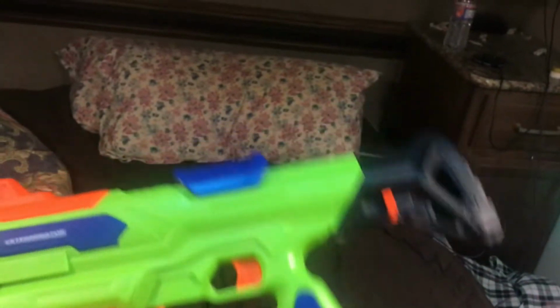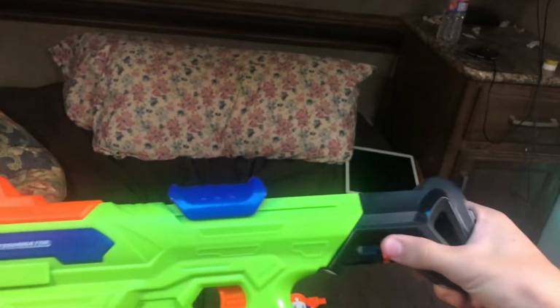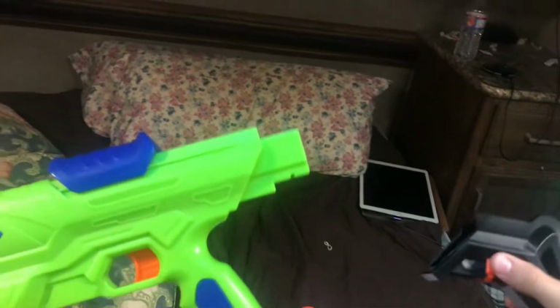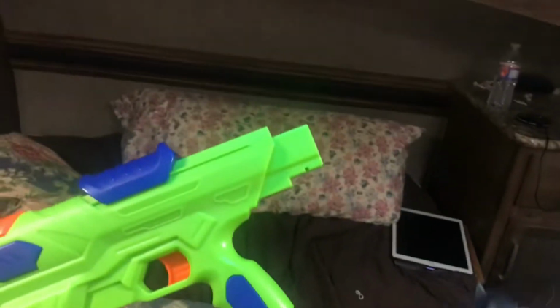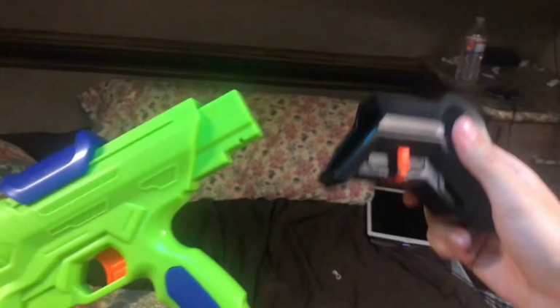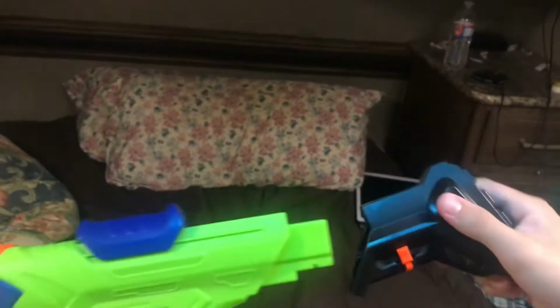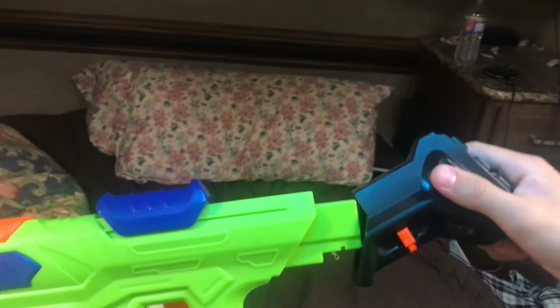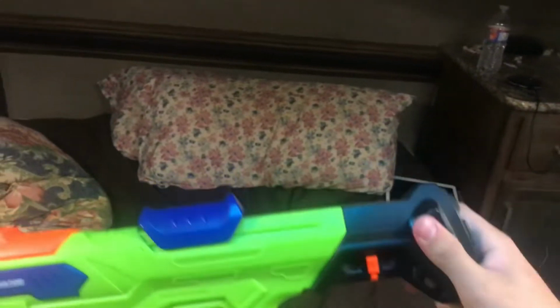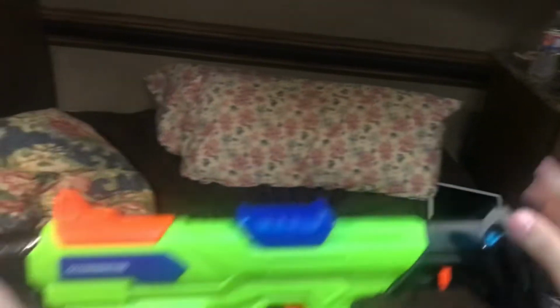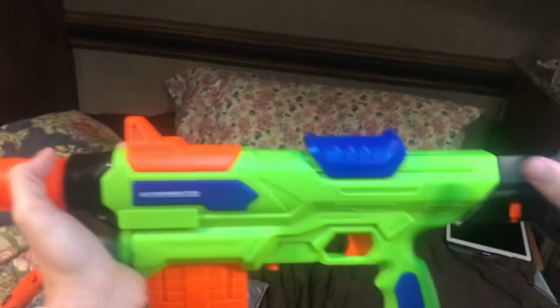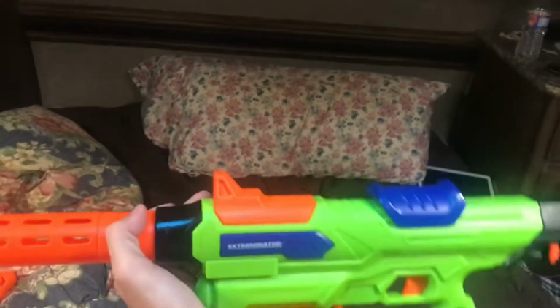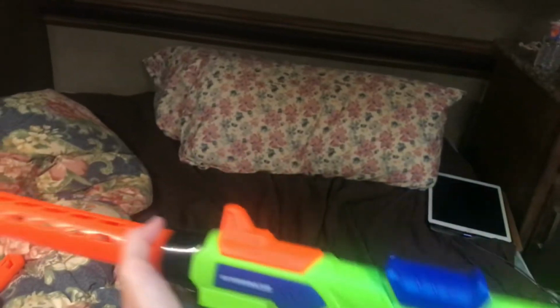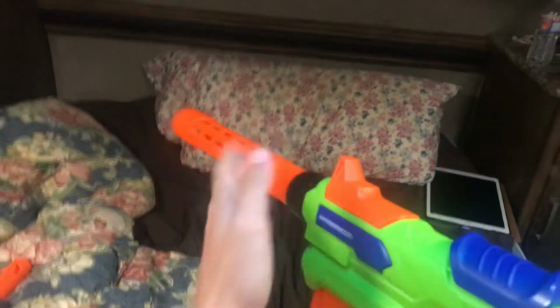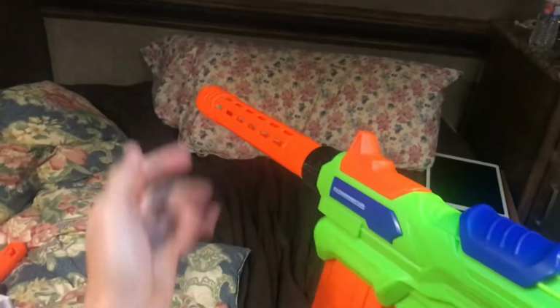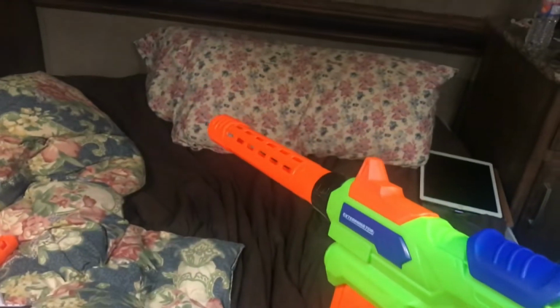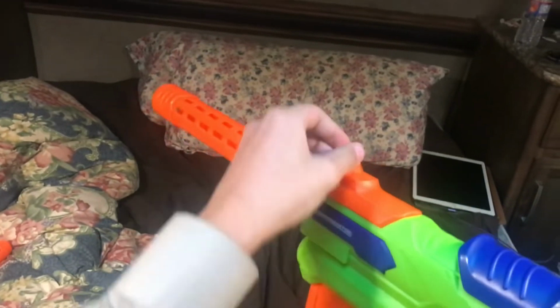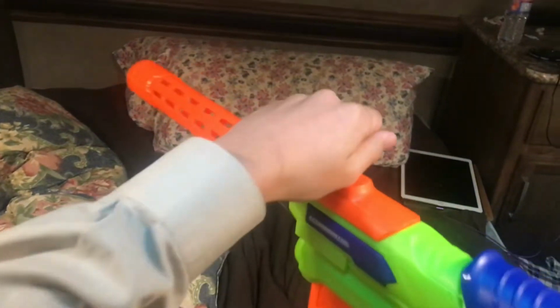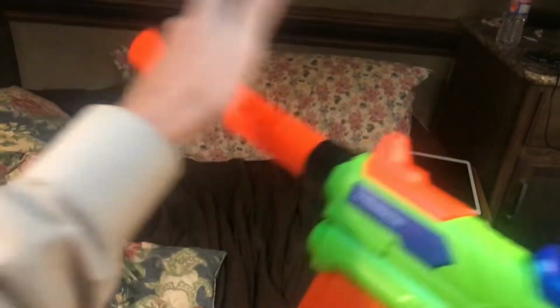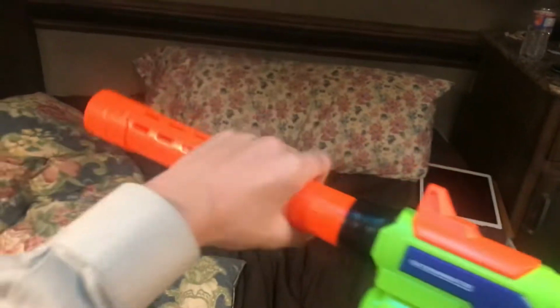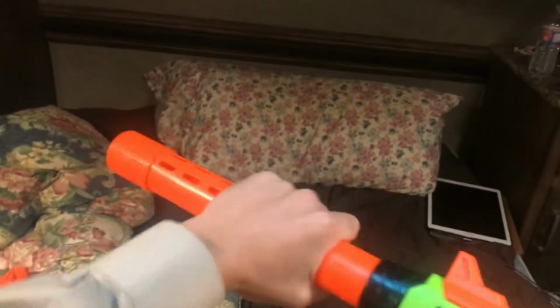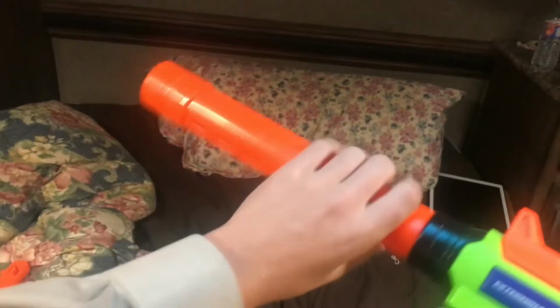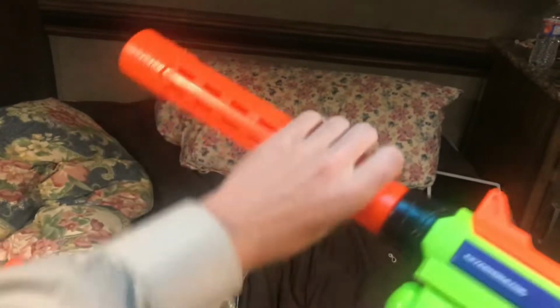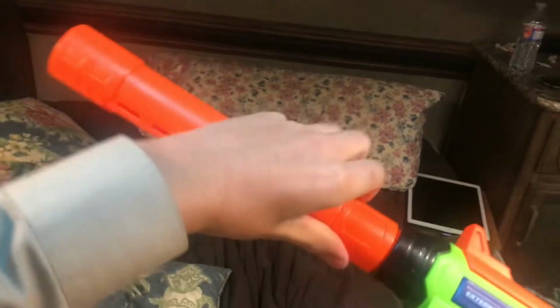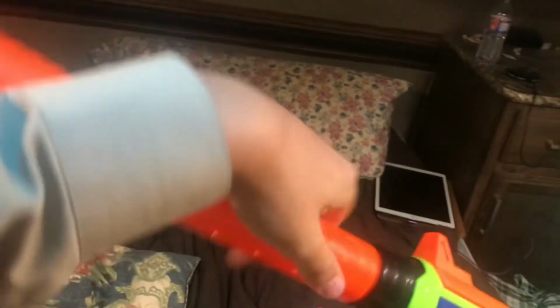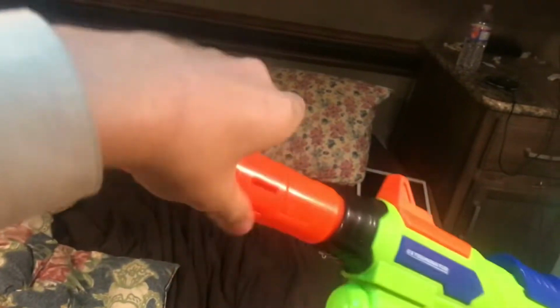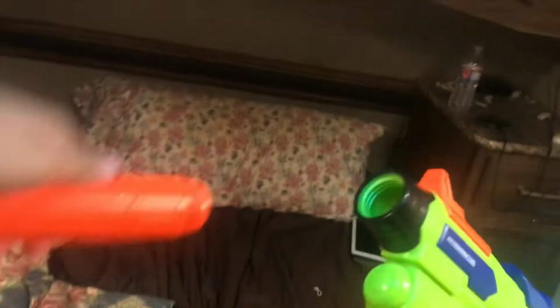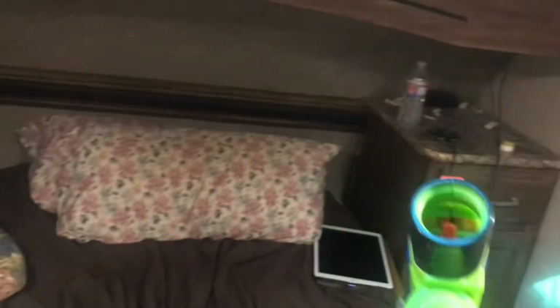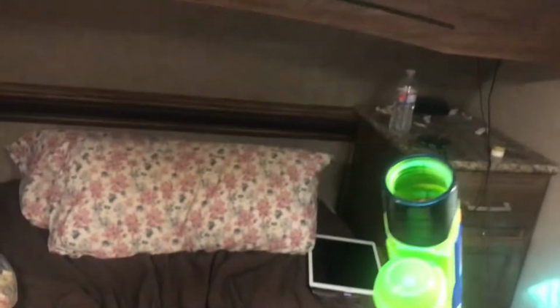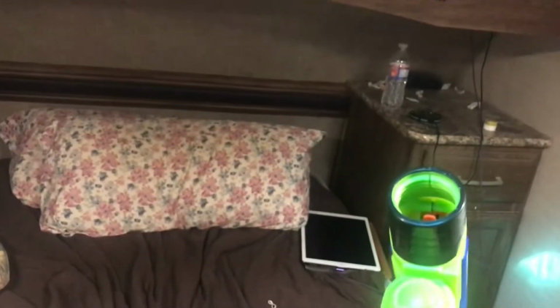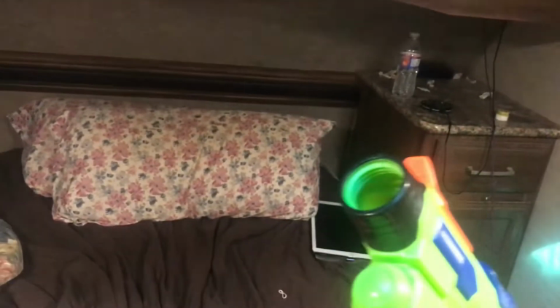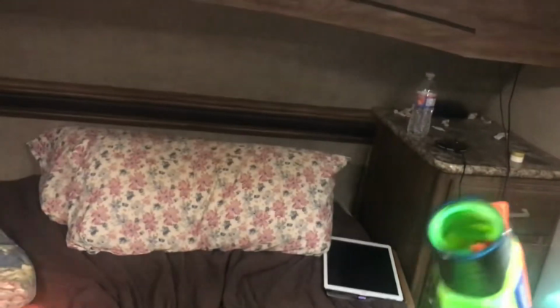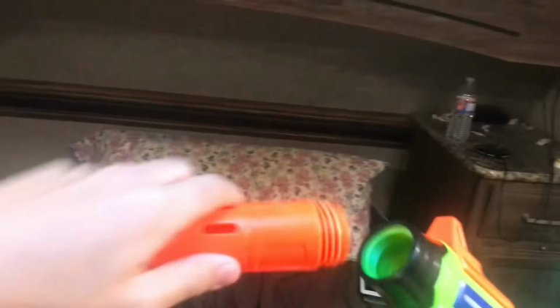Why? Because one, you get this stock, which is uselessly short. No tack rails, no sight at all. You get this weird post, and when you take the barrel off, you get just that — a very ugly gaping hole.